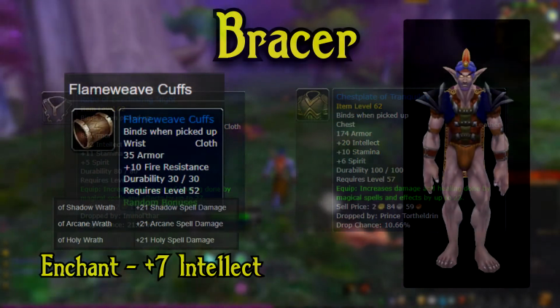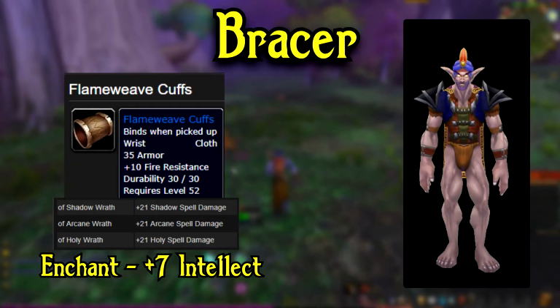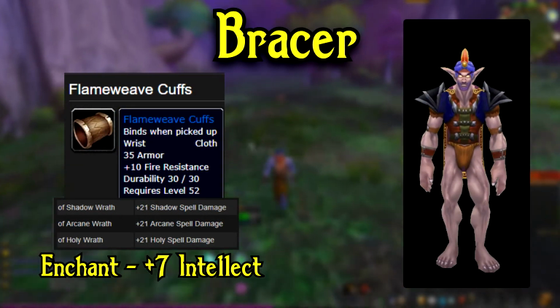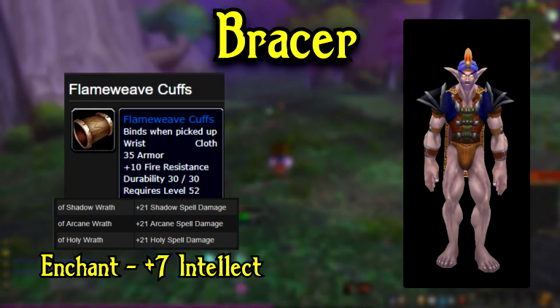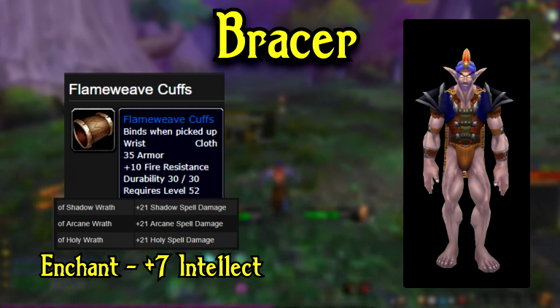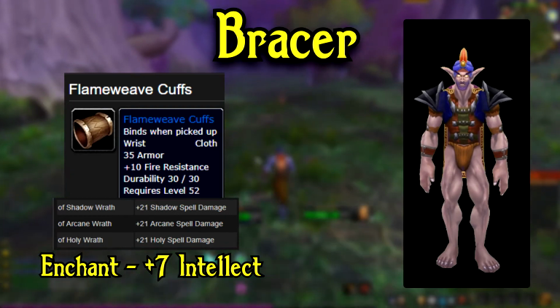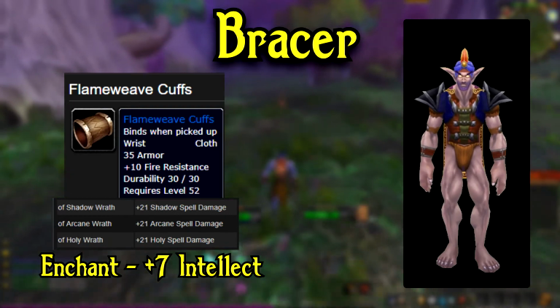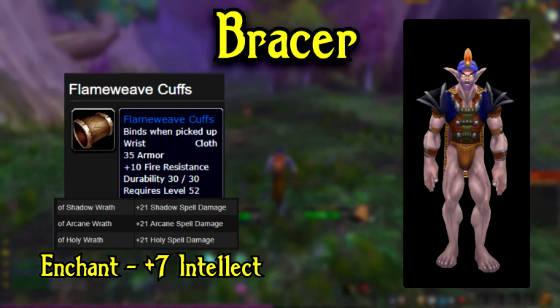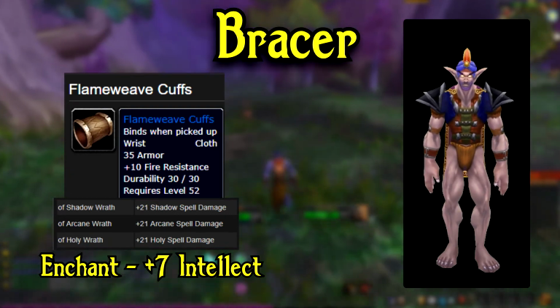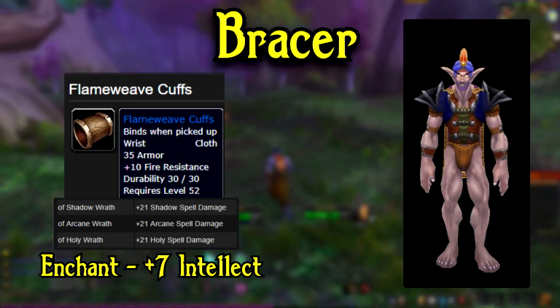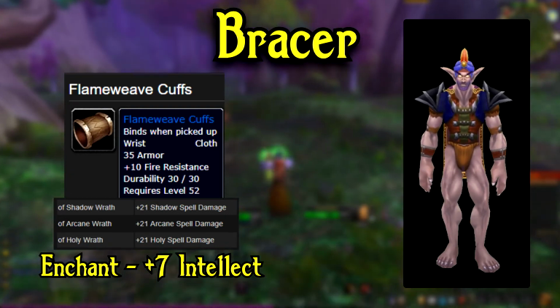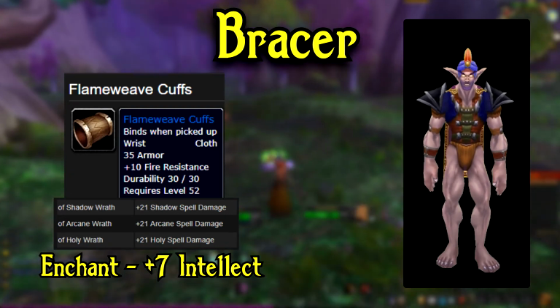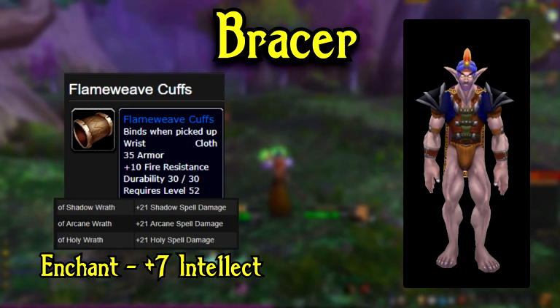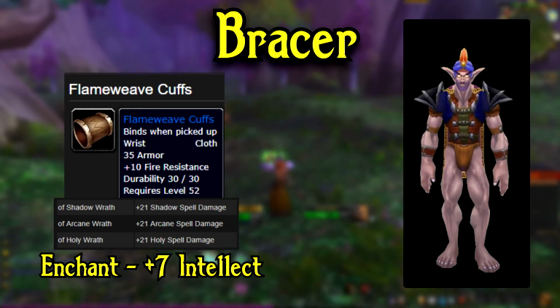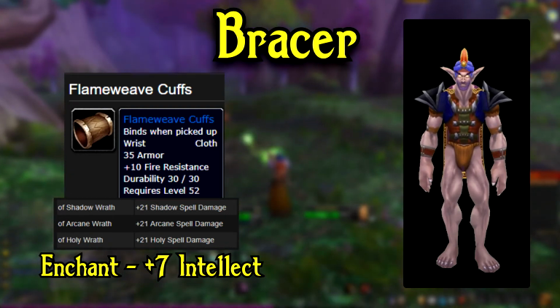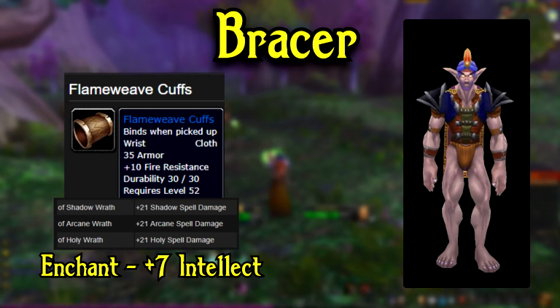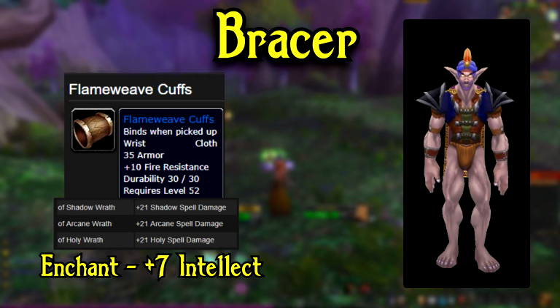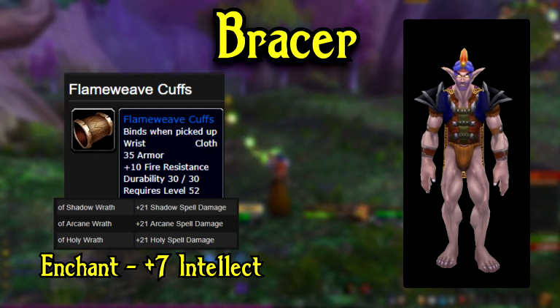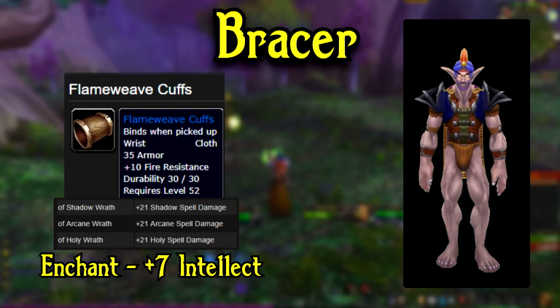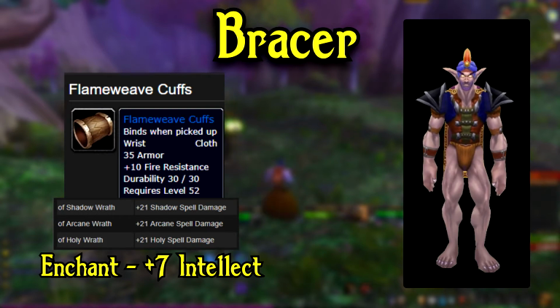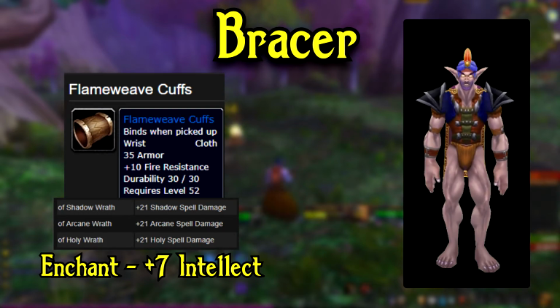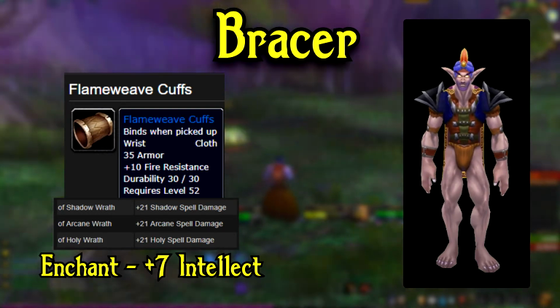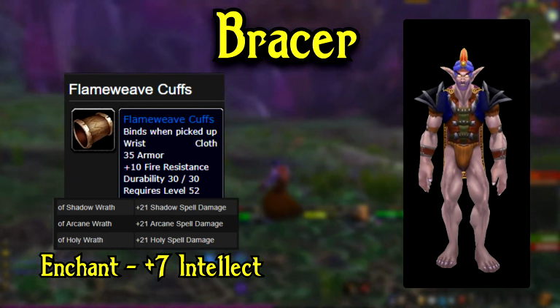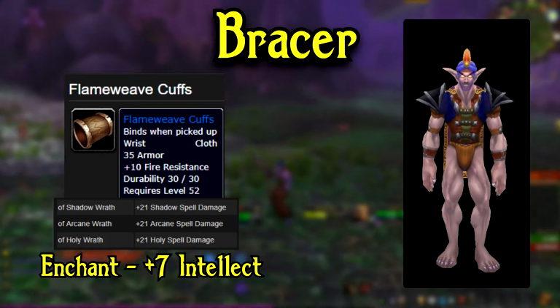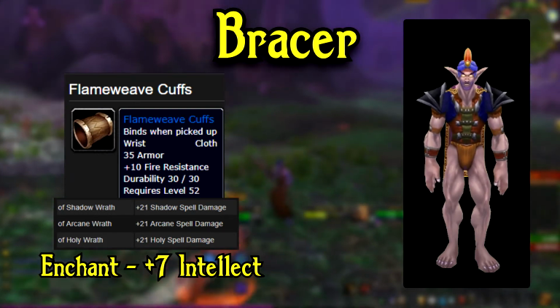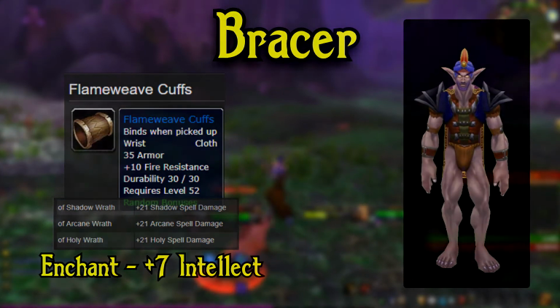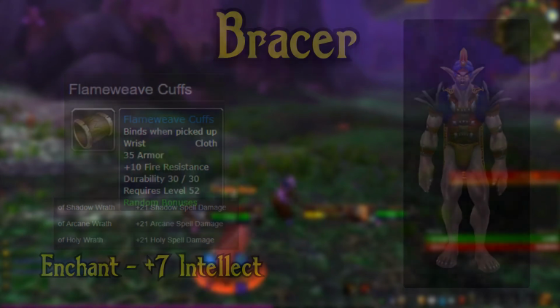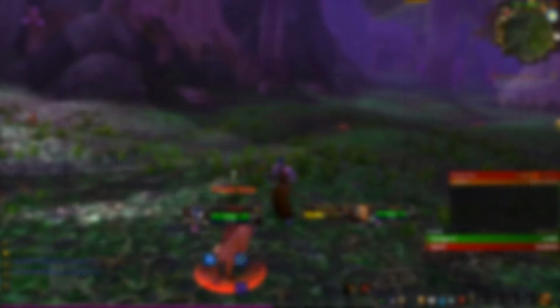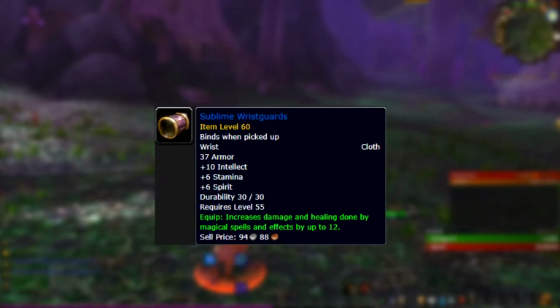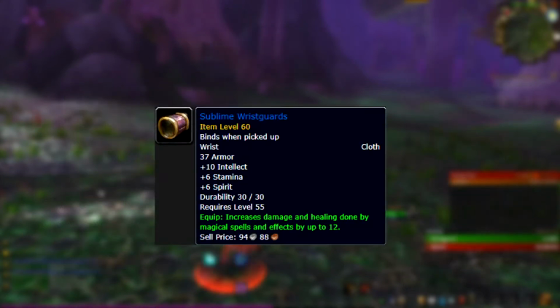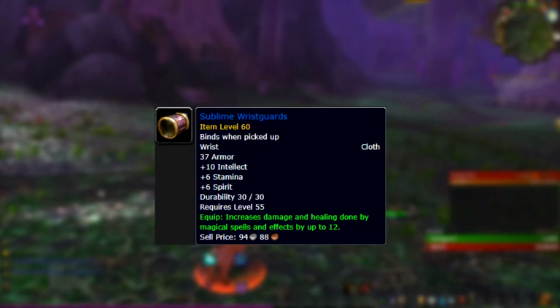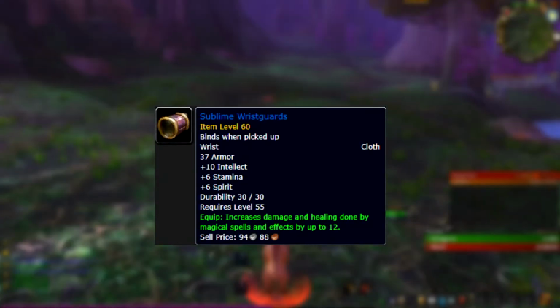For your Bracers, the best is going to be Flameweave Cuffs coming from Lord Insidious in BRD, and we want the 21 Arcane Spell Damage variant. A good item to use while you're waiting for the Cuffs to drop with your variant is Subline Wristguards coming from Dire Maul North.